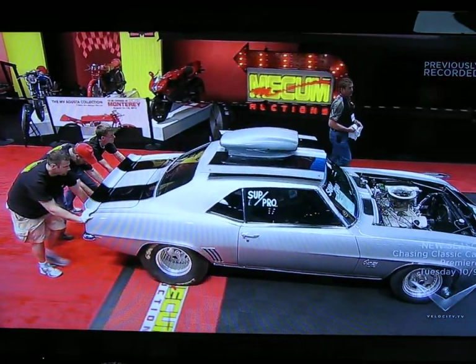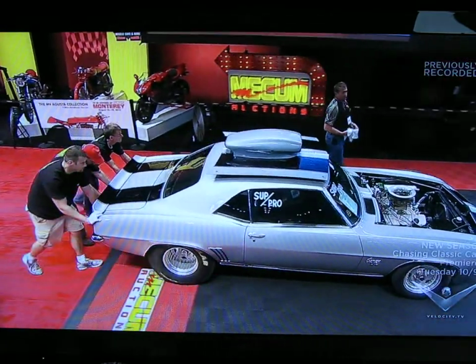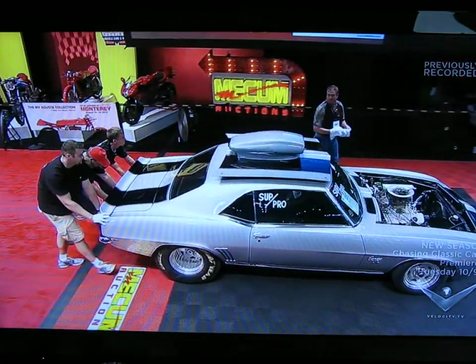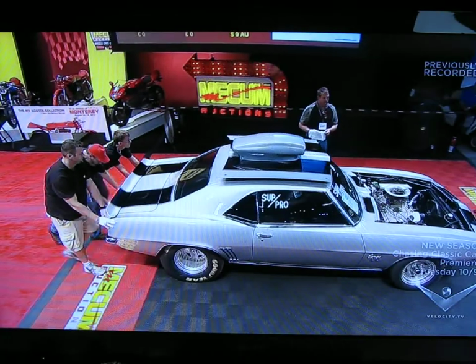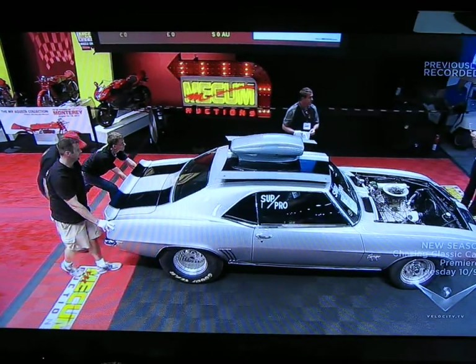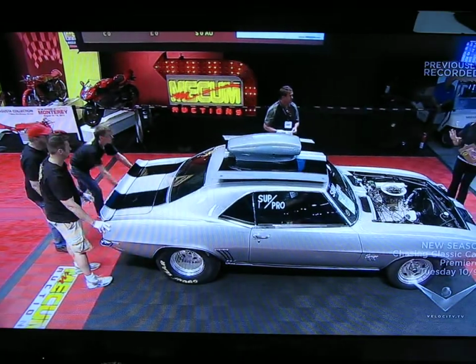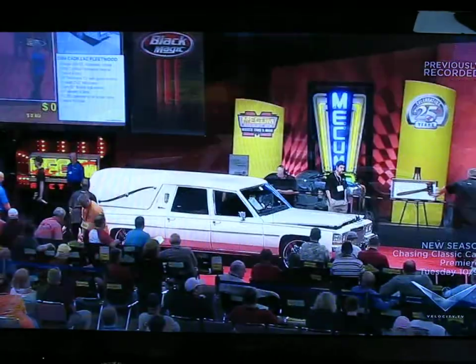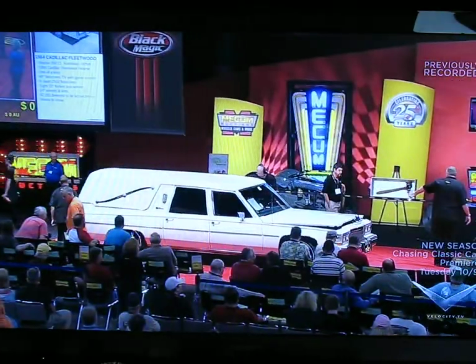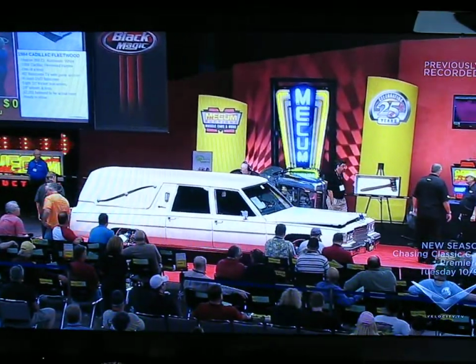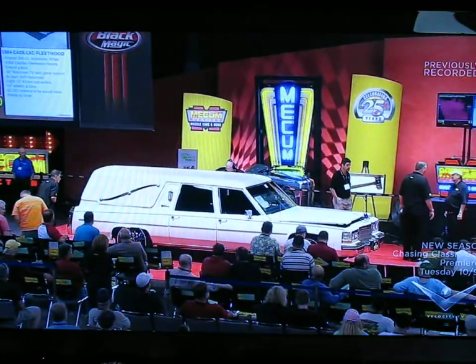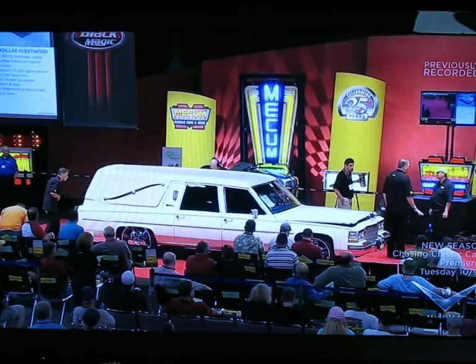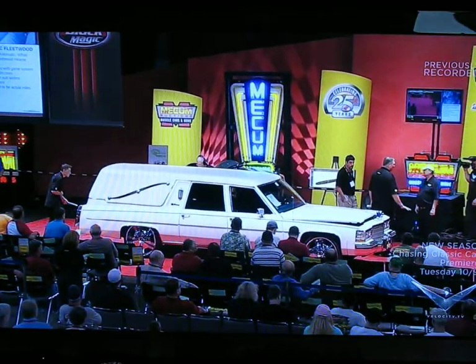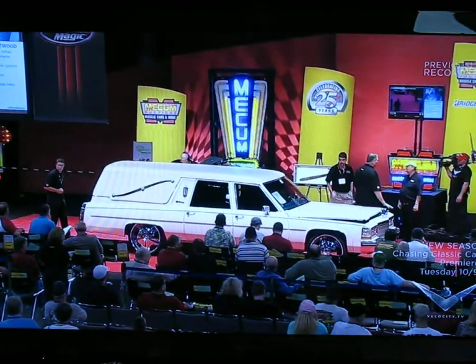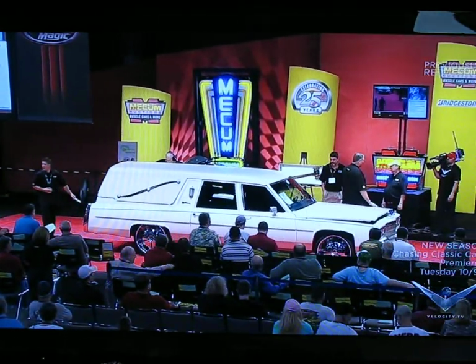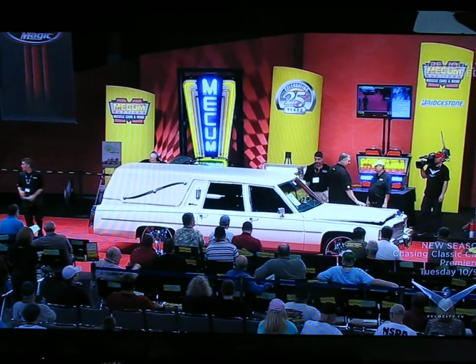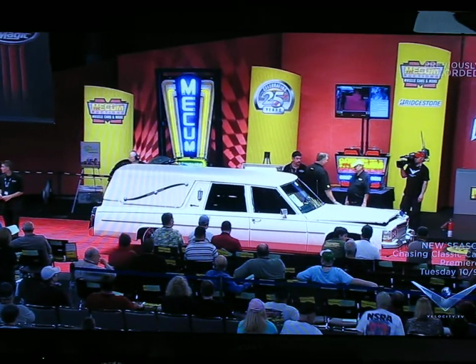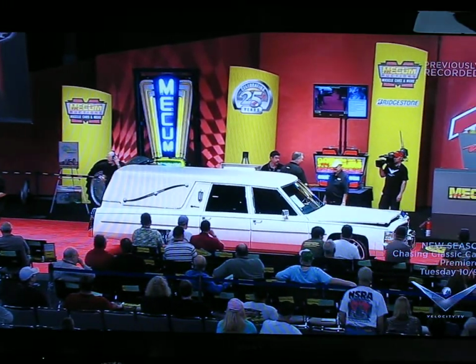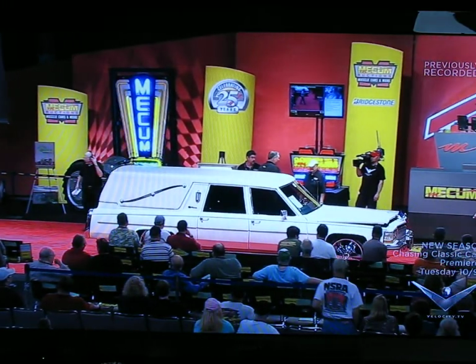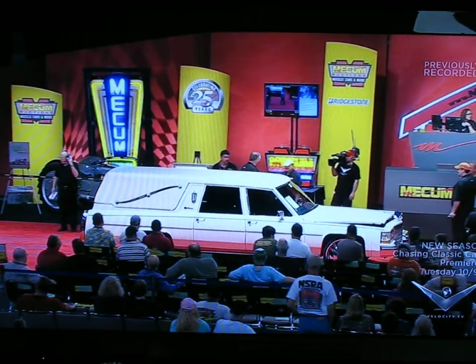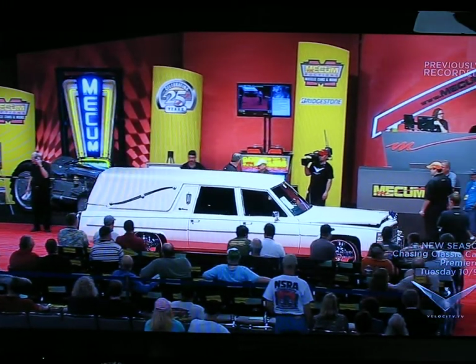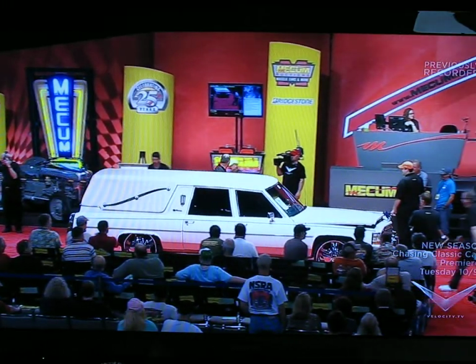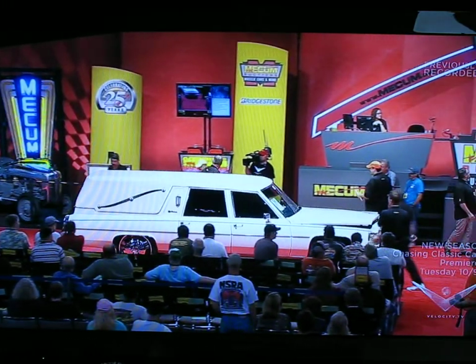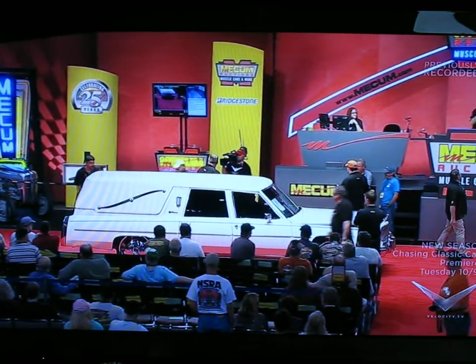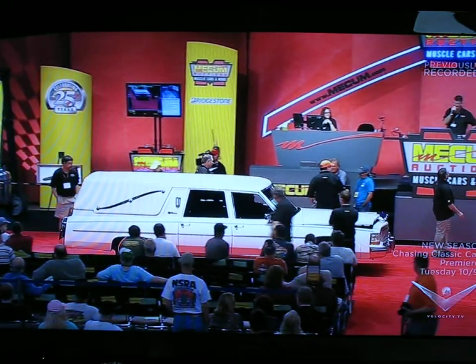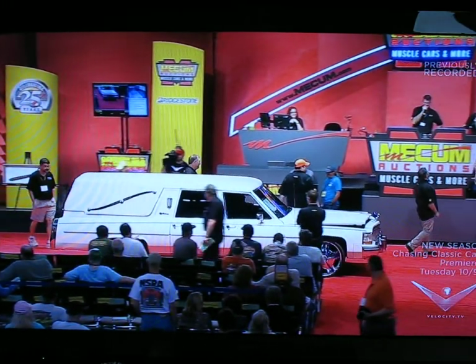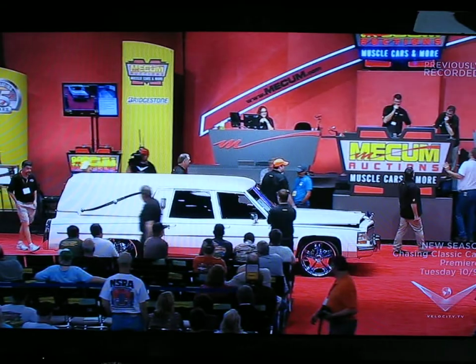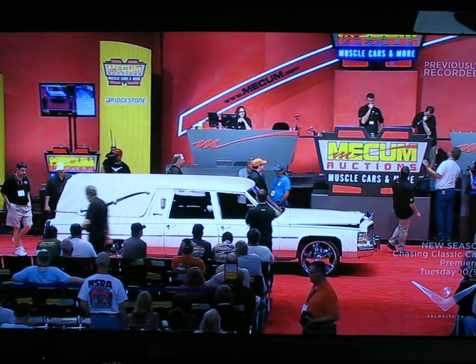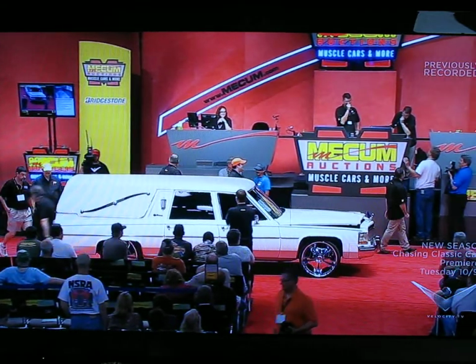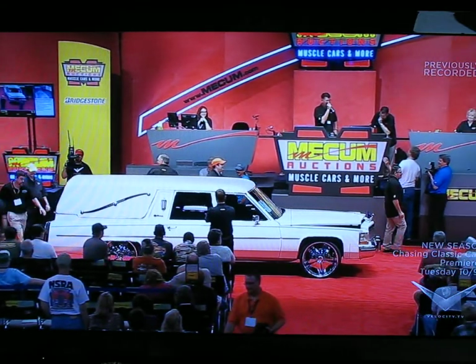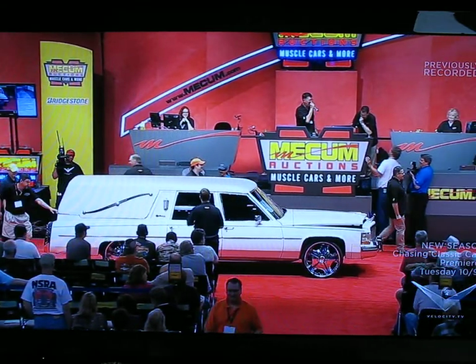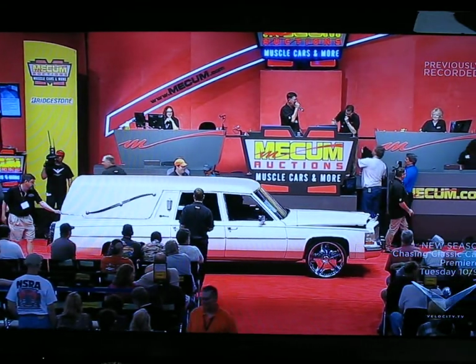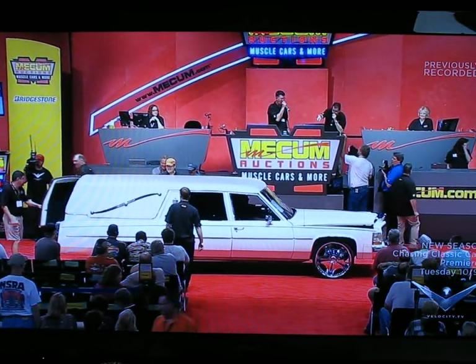As it rolls away, you're not going to believe what's coming up next. I think this is how we need to roll into Houston — this is going to be for Ghostbusters 6 or 7. This is an '84 Cadillac Fleetwood hearse.